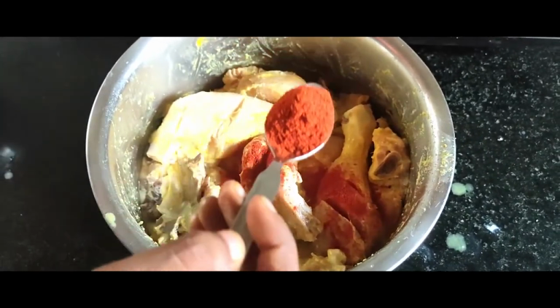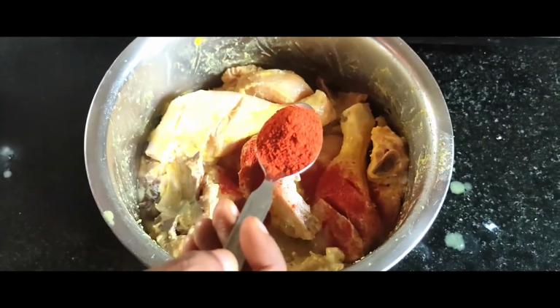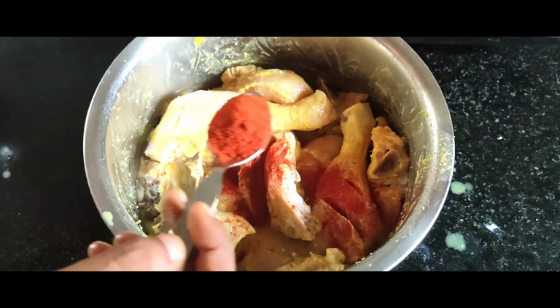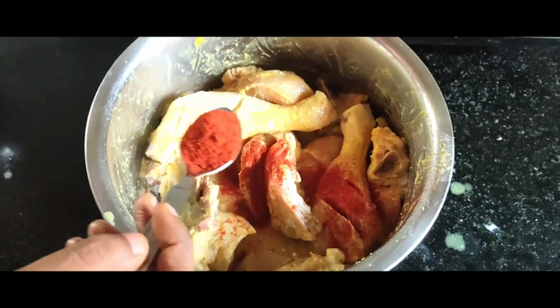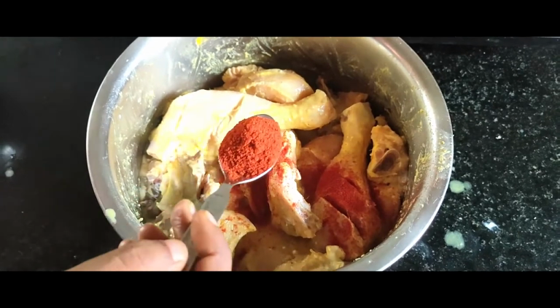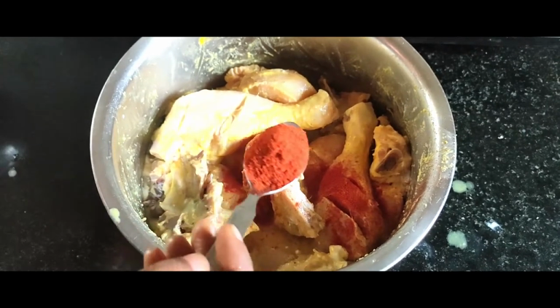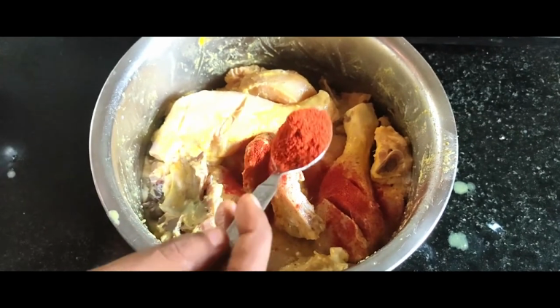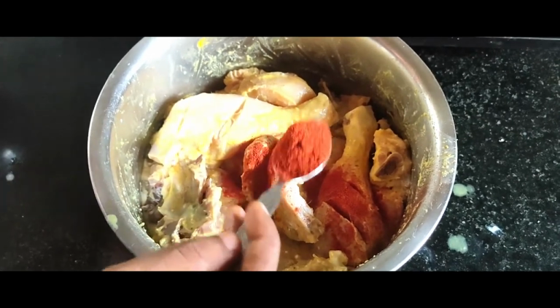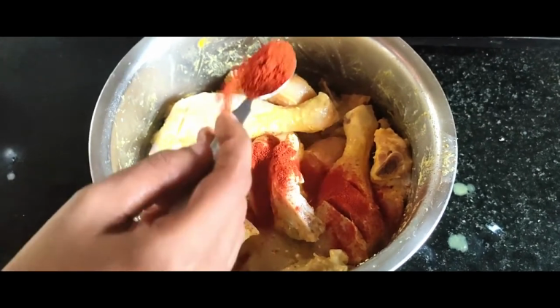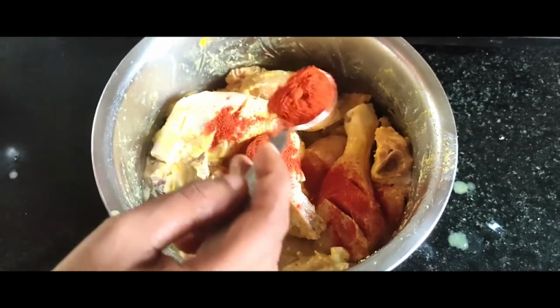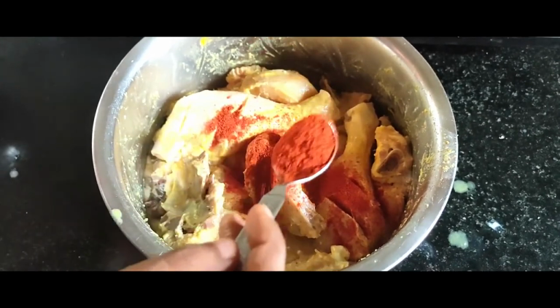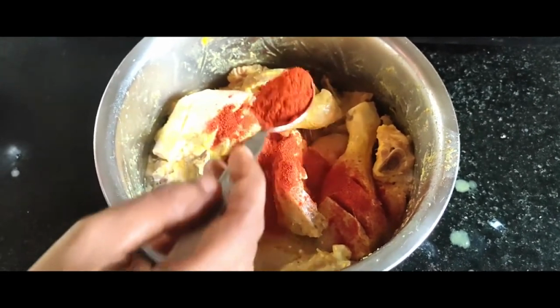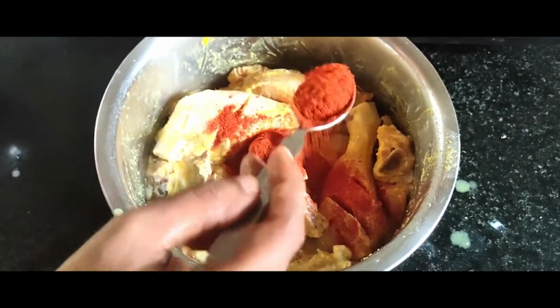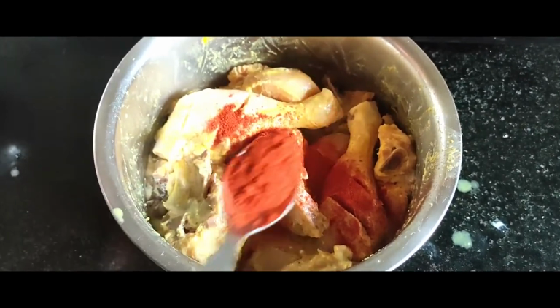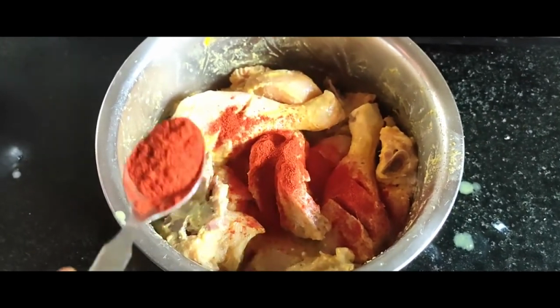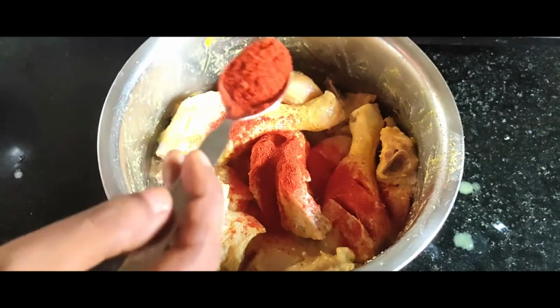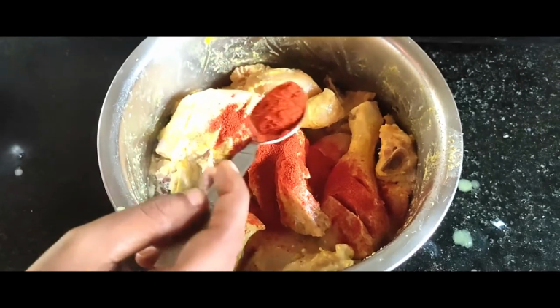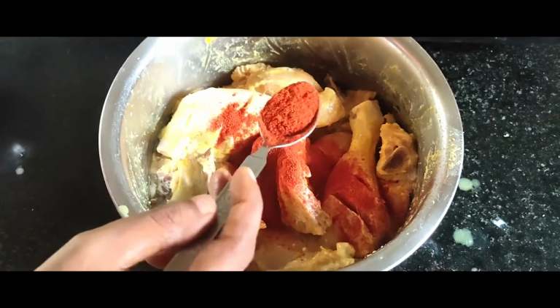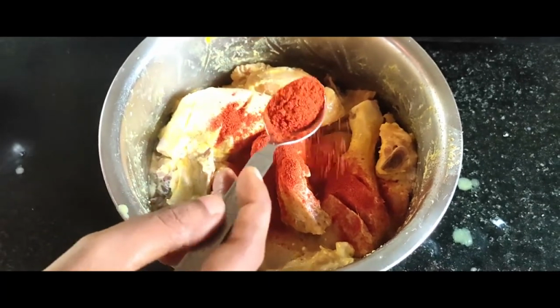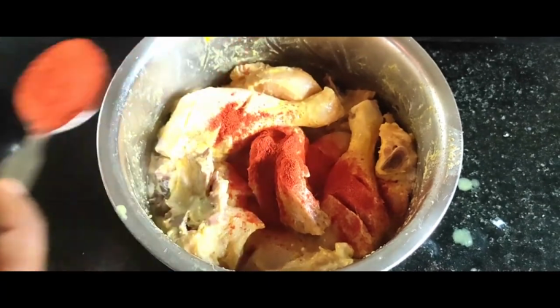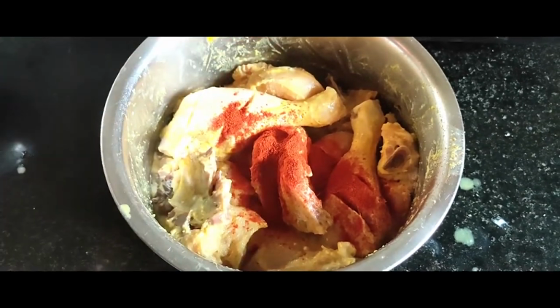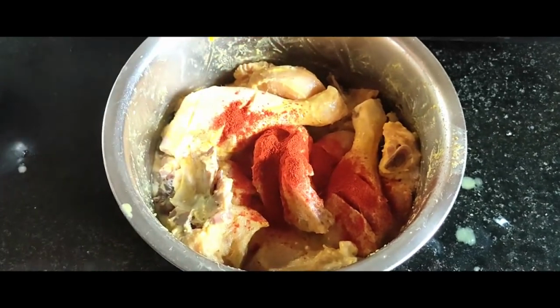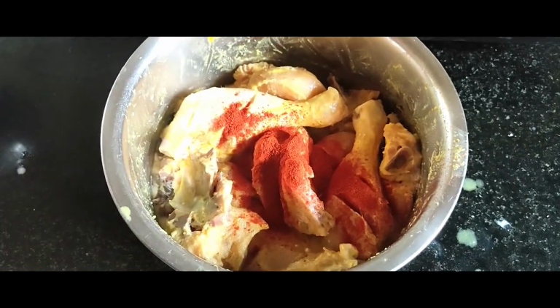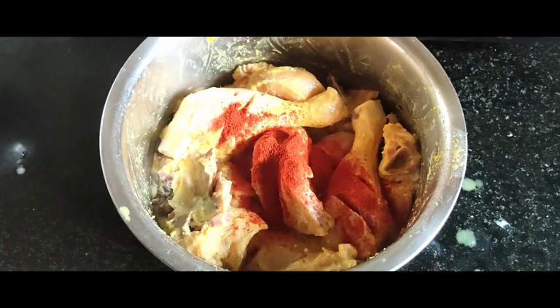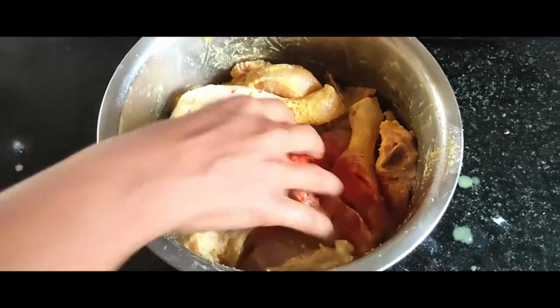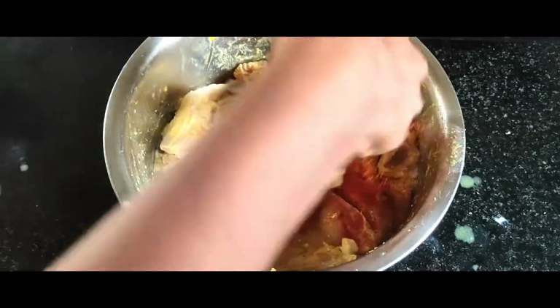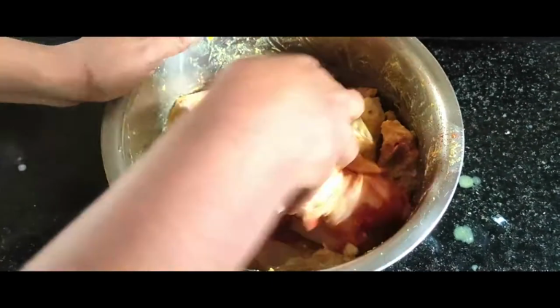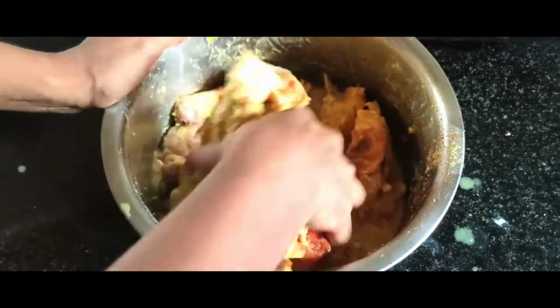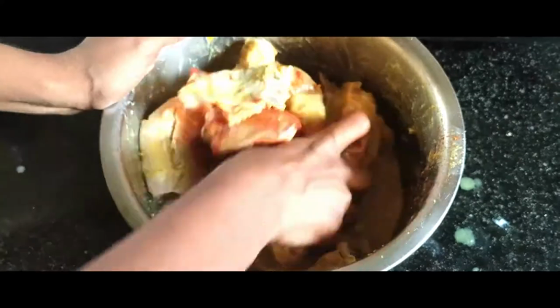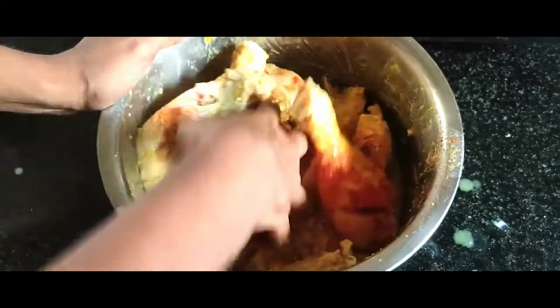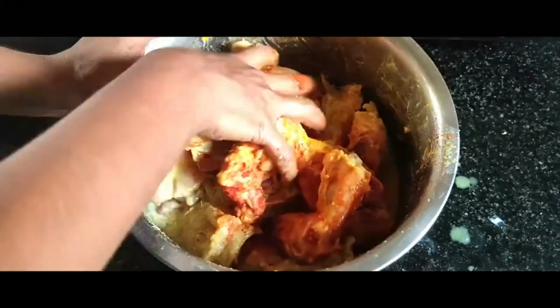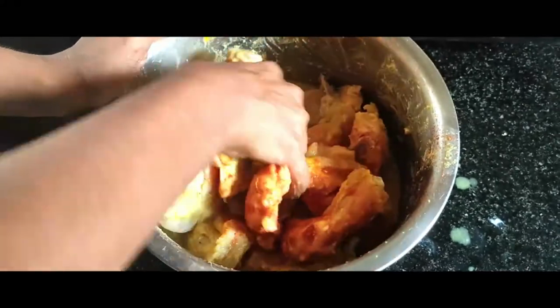I have a 1 to 5 spoon of Kashmiri chili powder. It is not 1 full spoon — this is not a small spoon. It is not a small chicken. It is not a pepper powder.